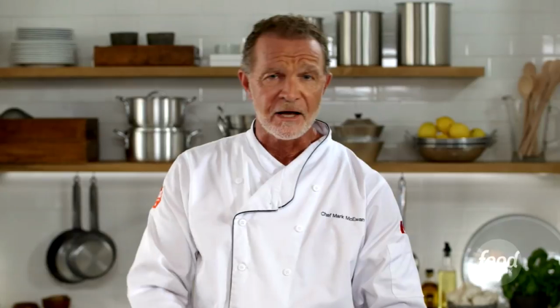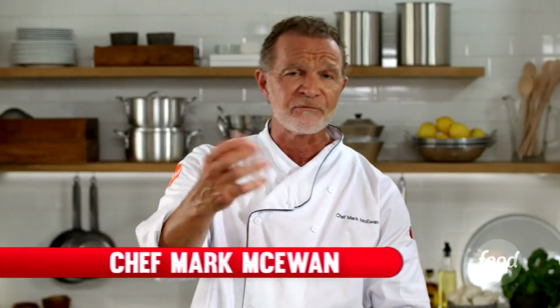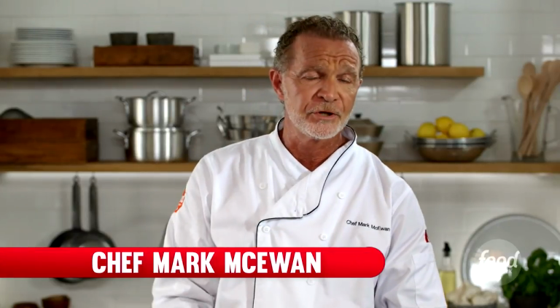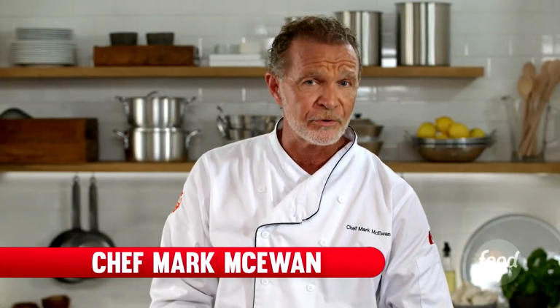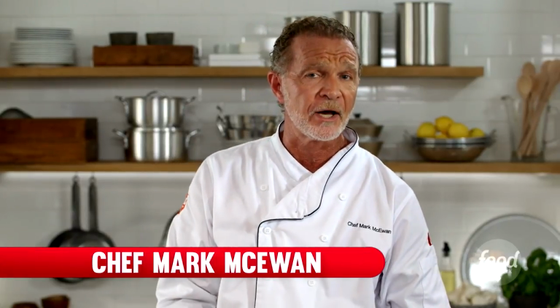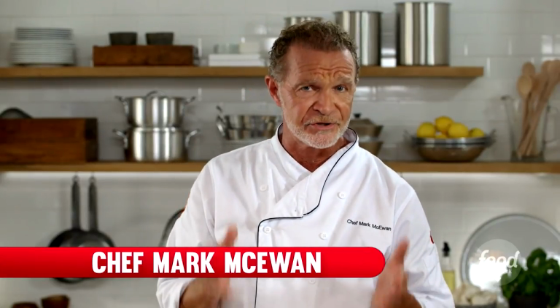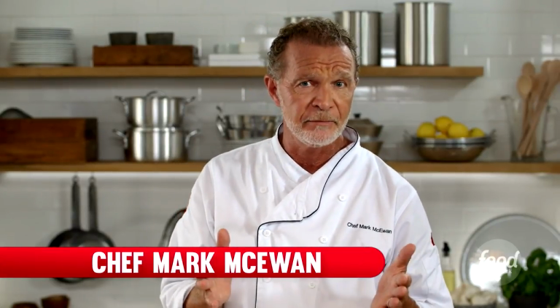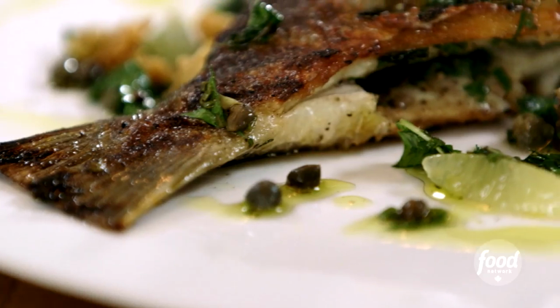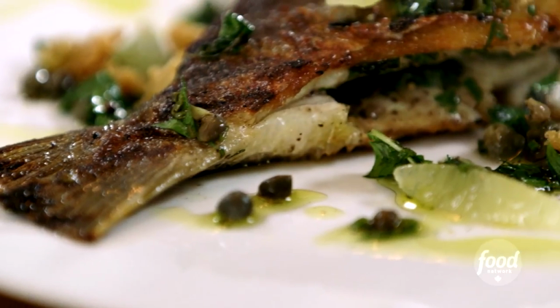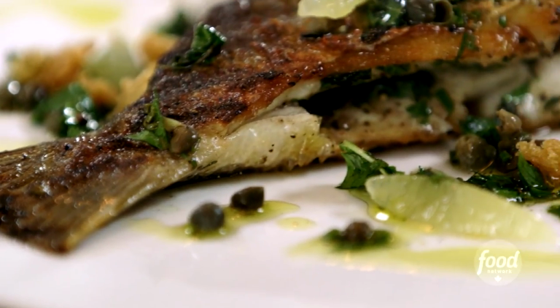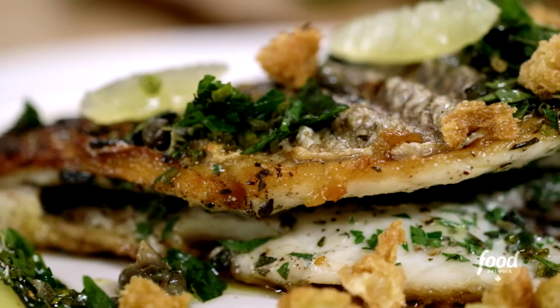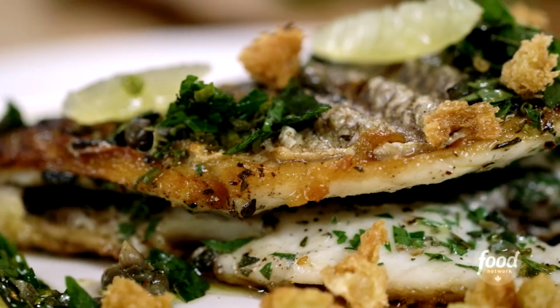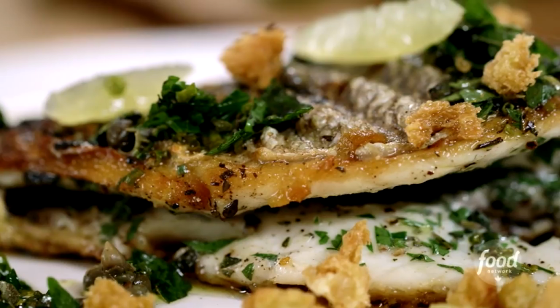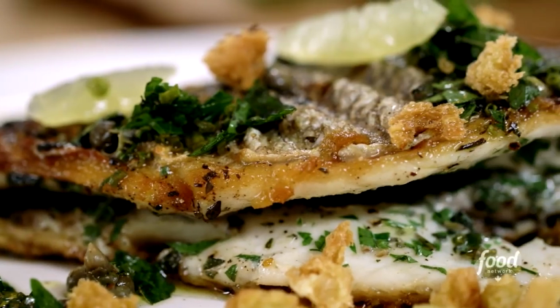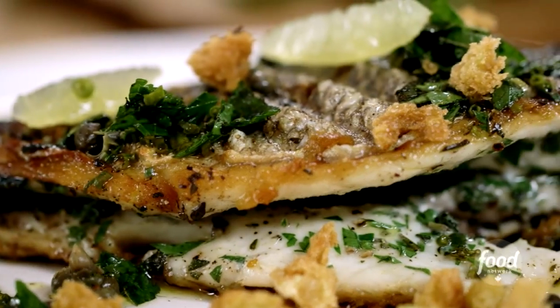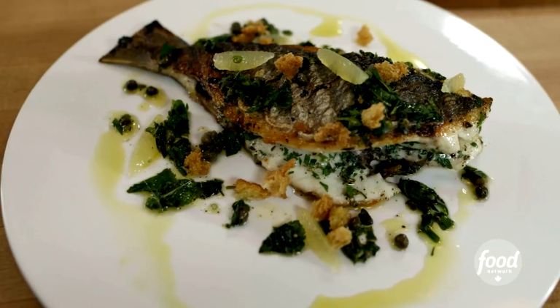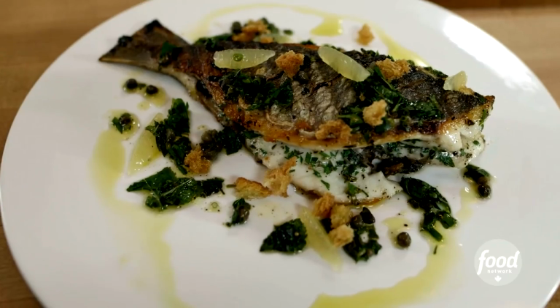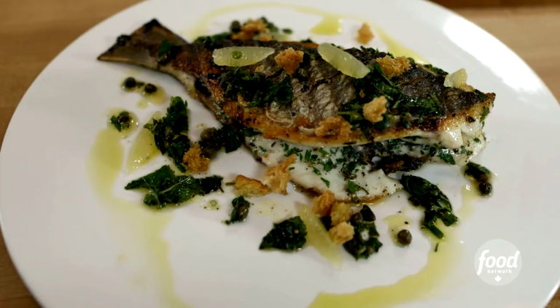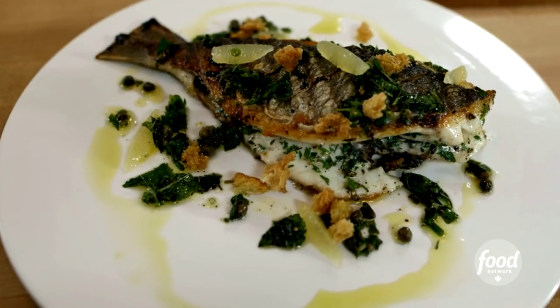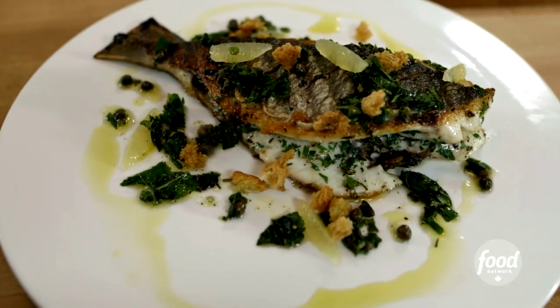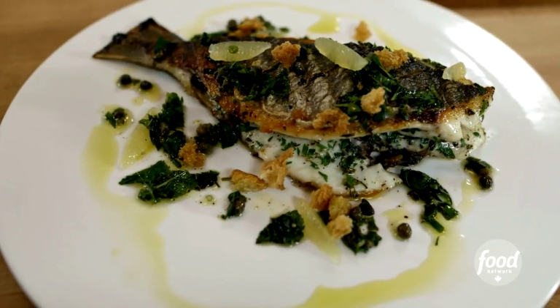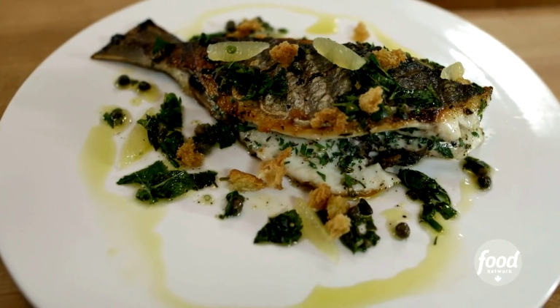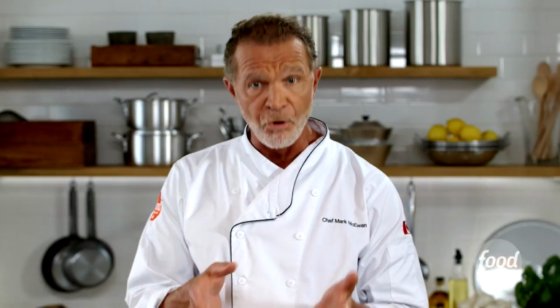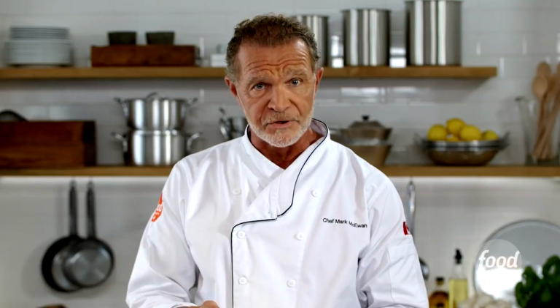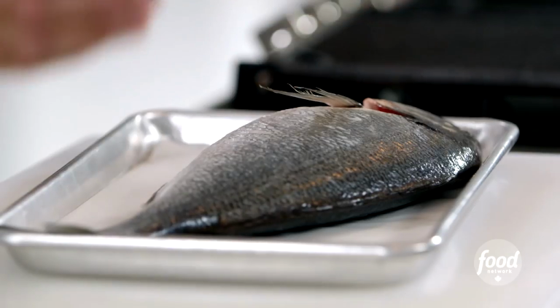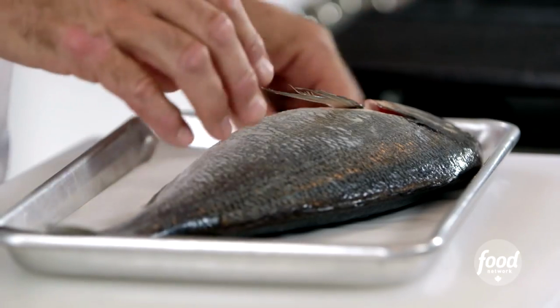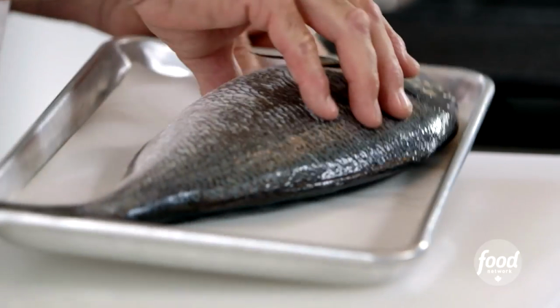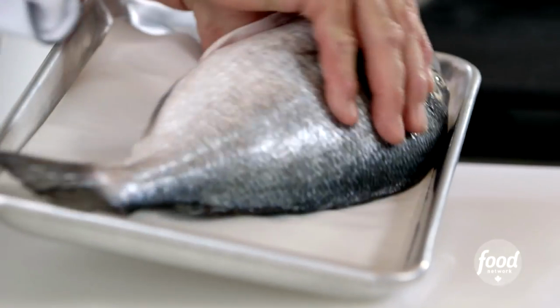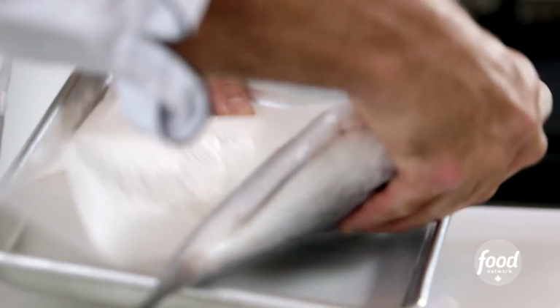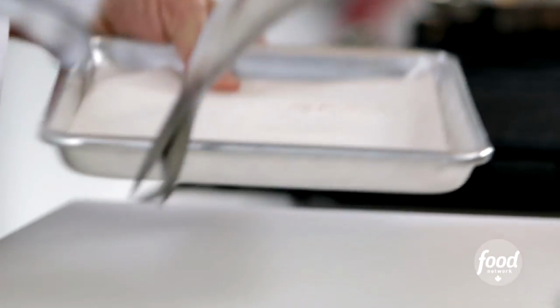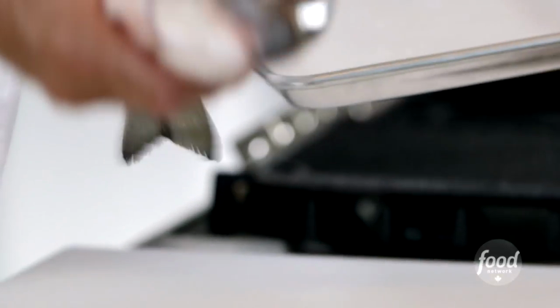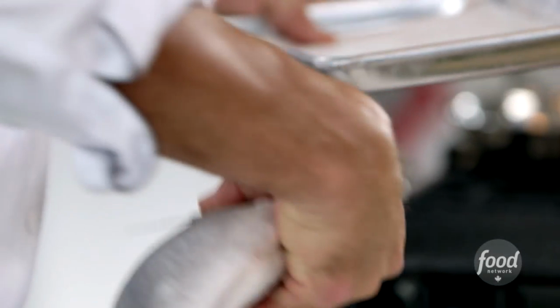Hi, I'm Chef Mark McKeown, and I'm going to show you how to grill sea bream with capers and herbs. This is my all-time favorite recipe for this fish, and you'll see how easy it is to actually prepare a whole fish. So let's go through this — we're going to talk about how we prepare this fish and get it ready for the grill.